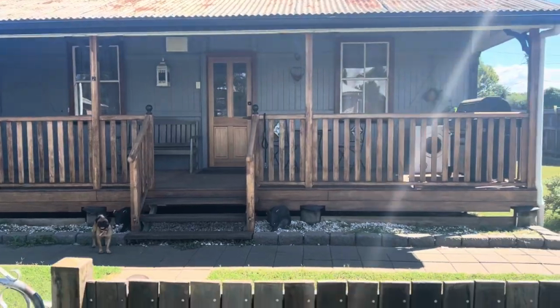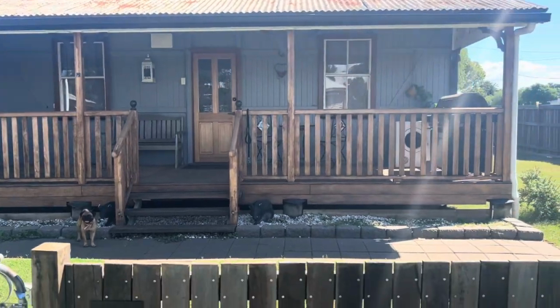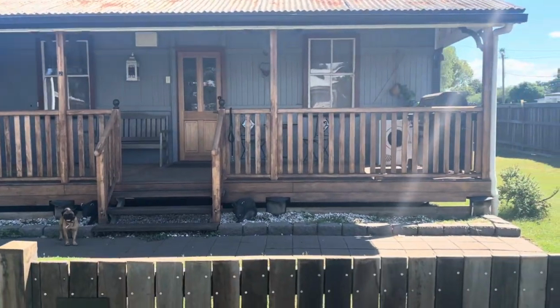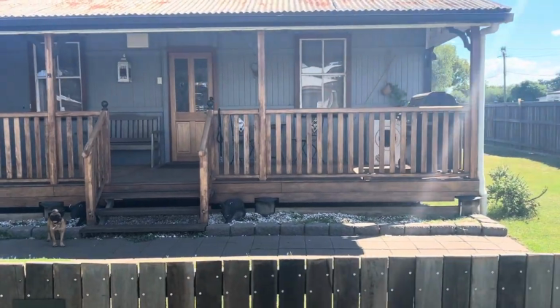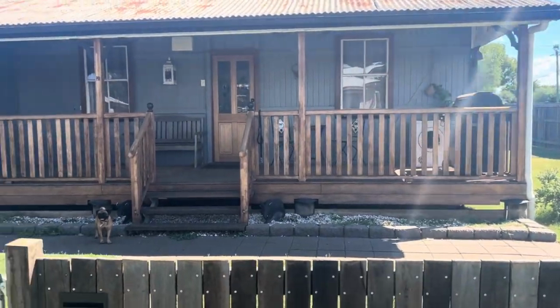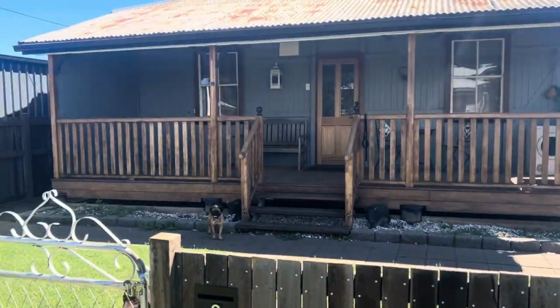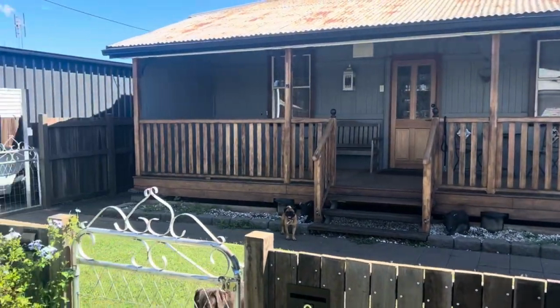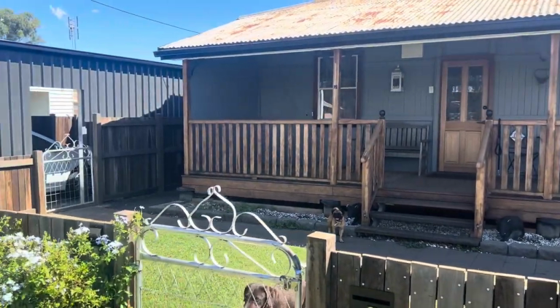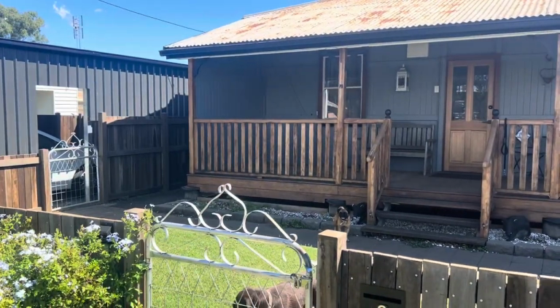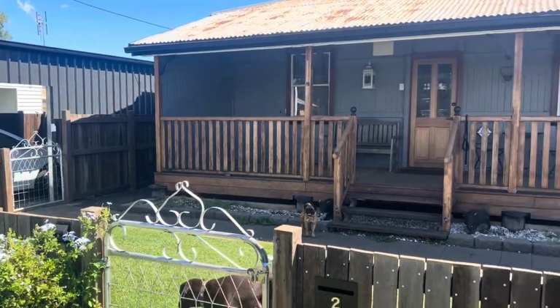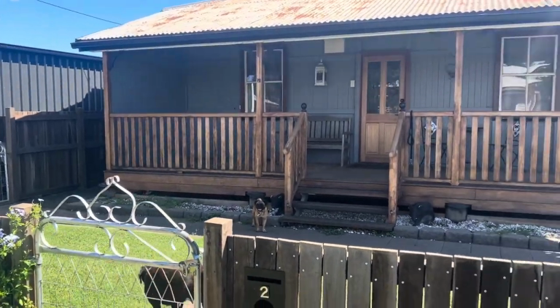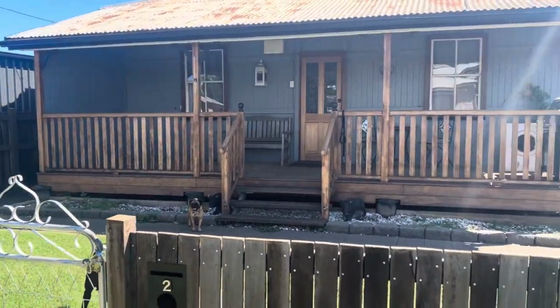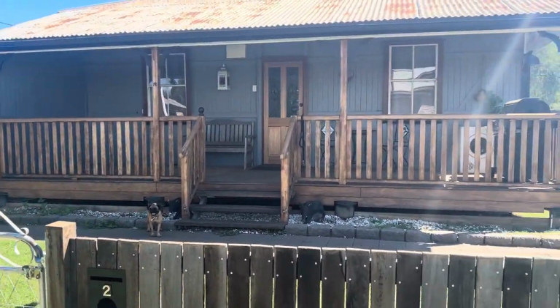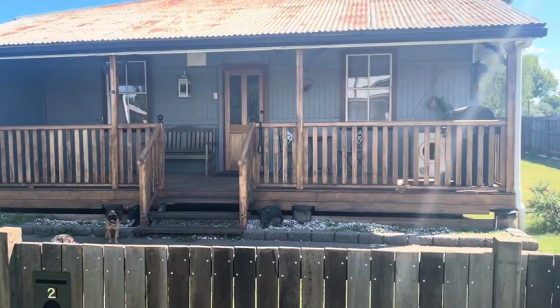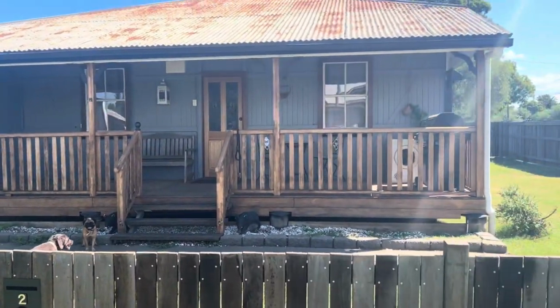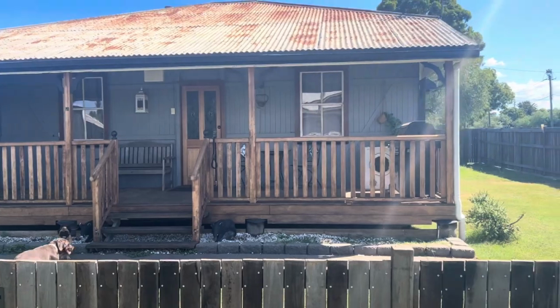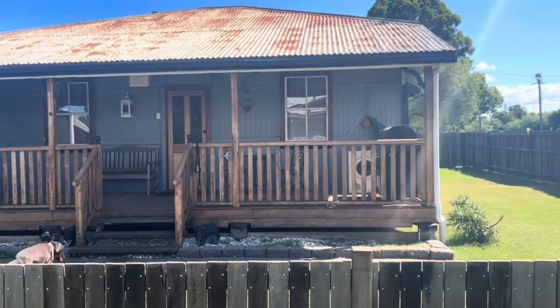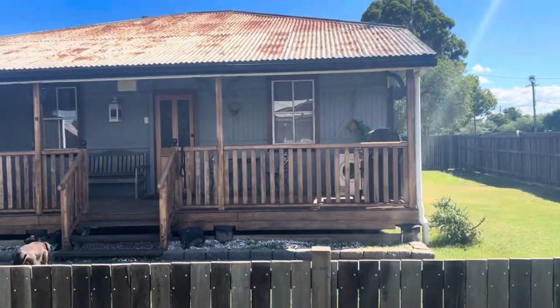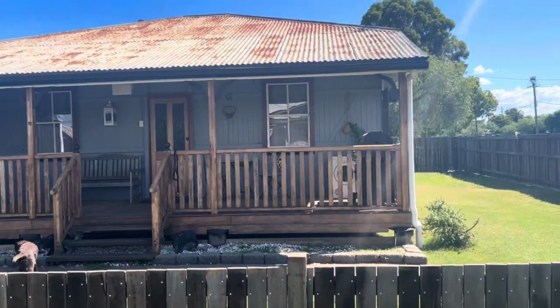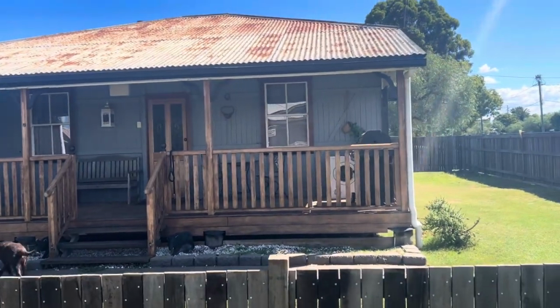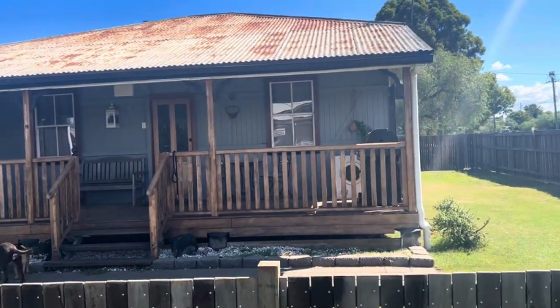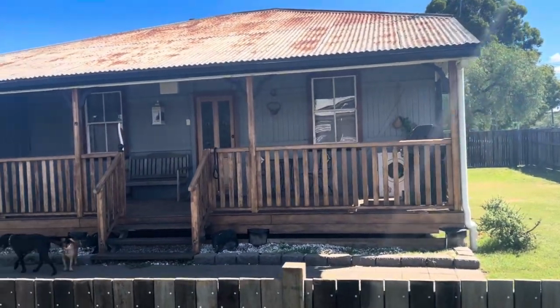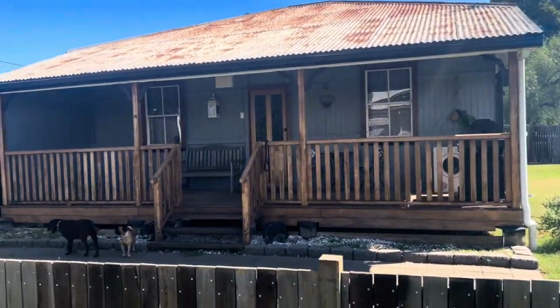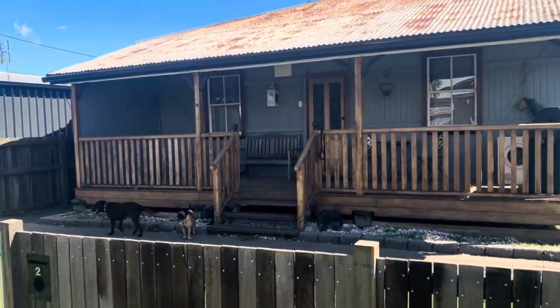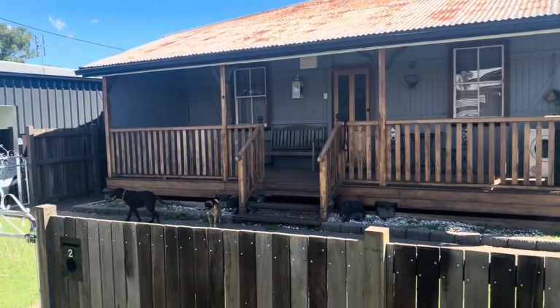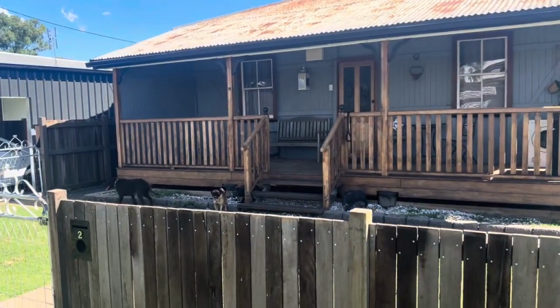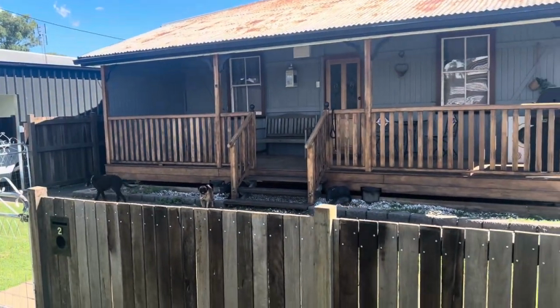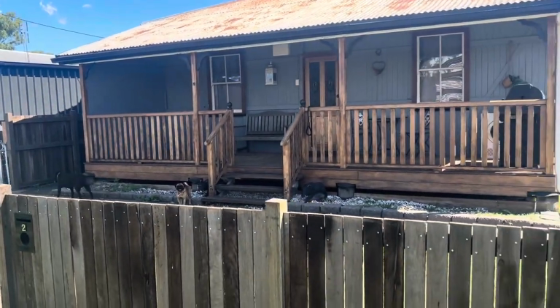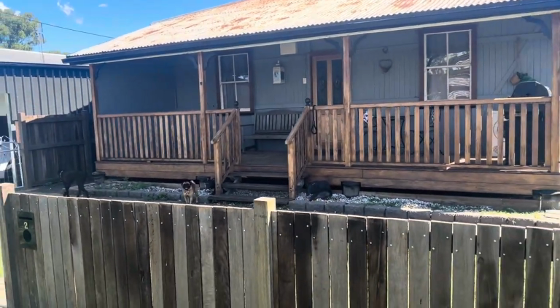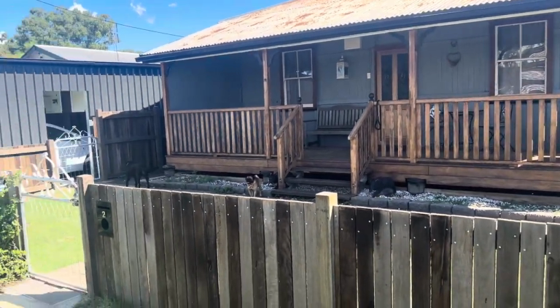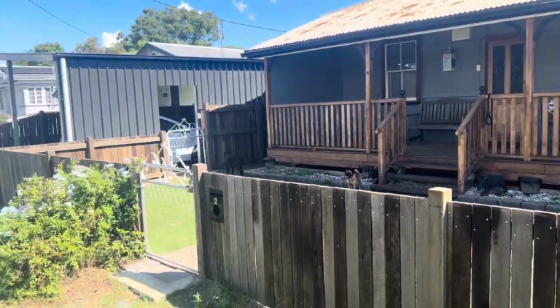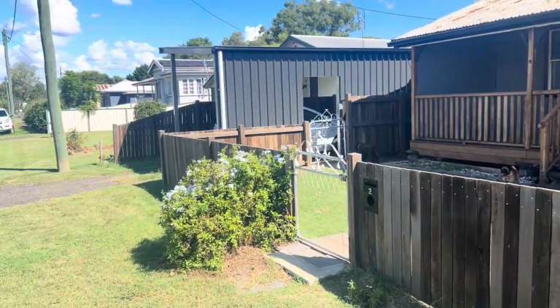Hi folks, welcome to another episode of Number One Property Centre TV. I'm standing at the front of 2 Bessie Street. You know how I love a Queenslander, well this is it — a nice little cottage here in Bessie Street.